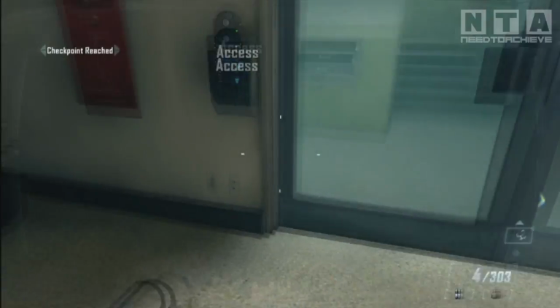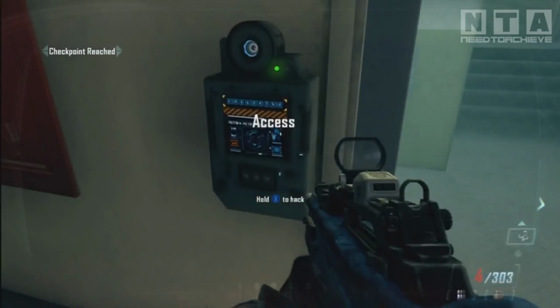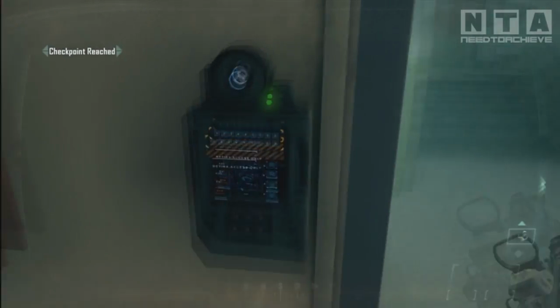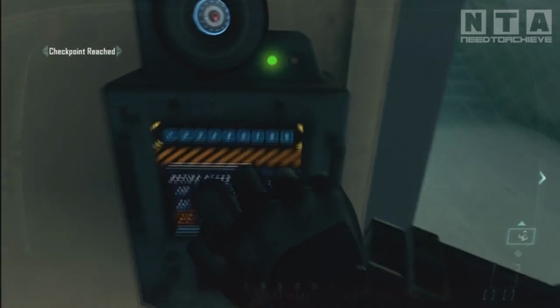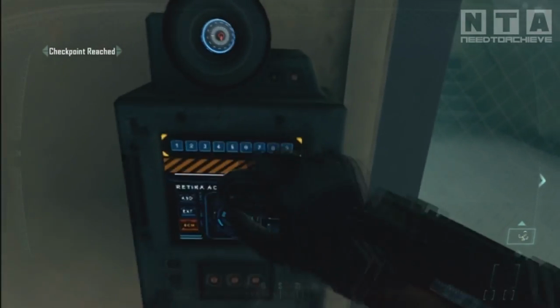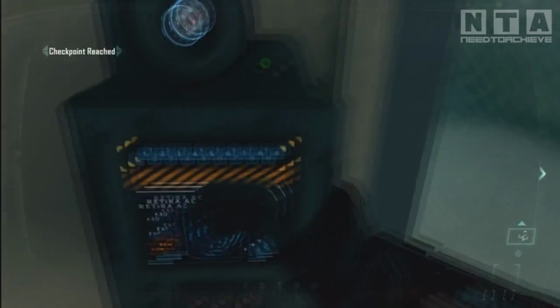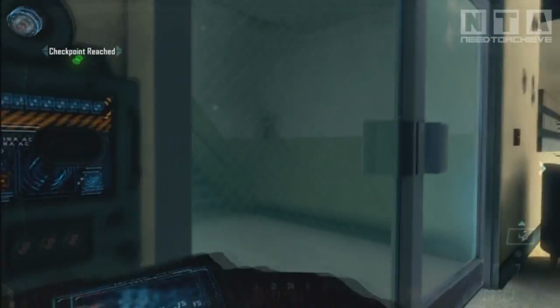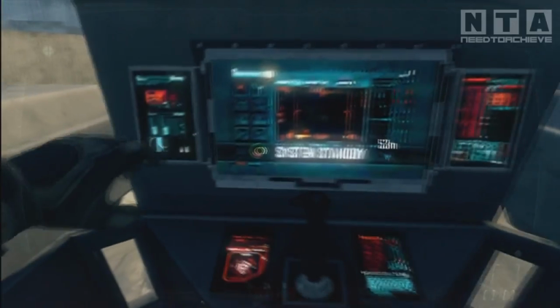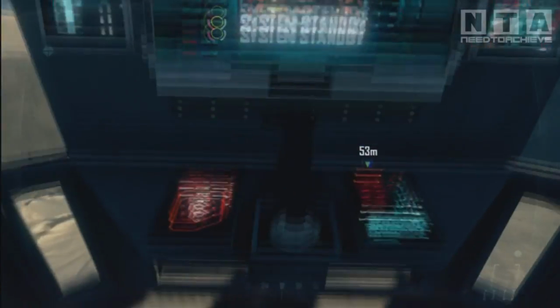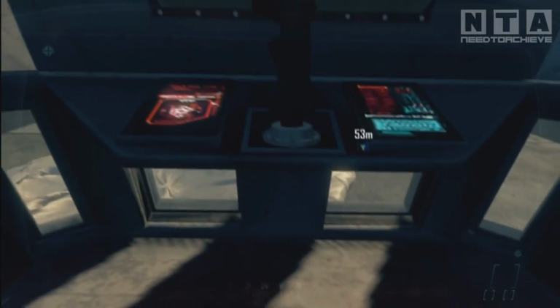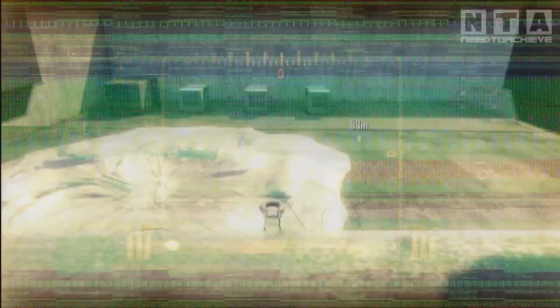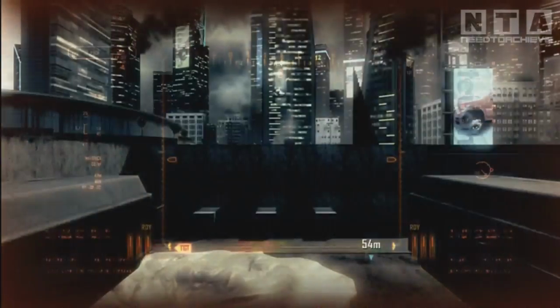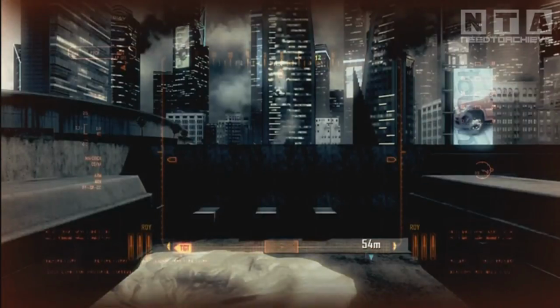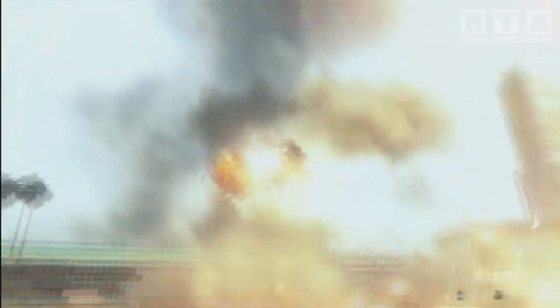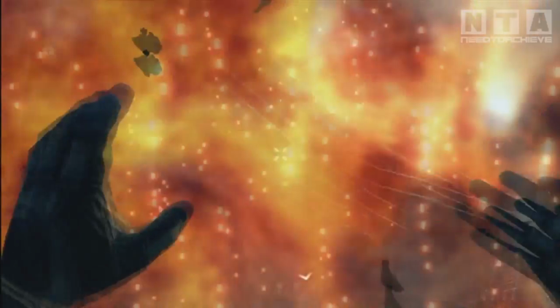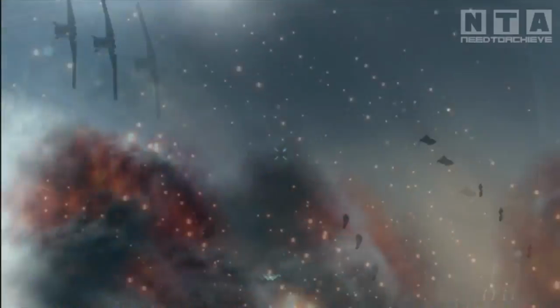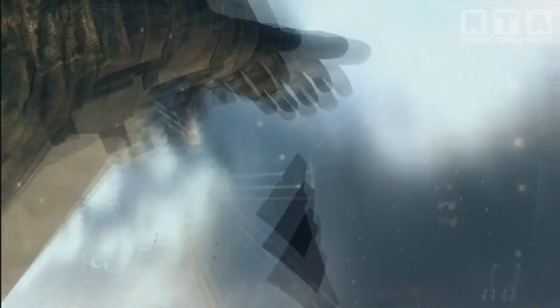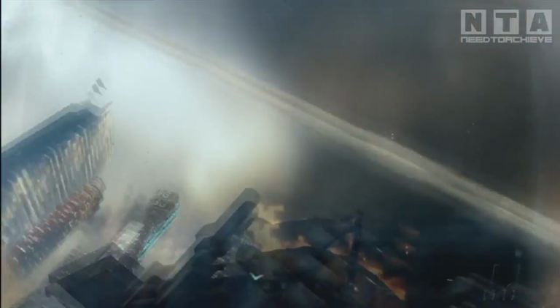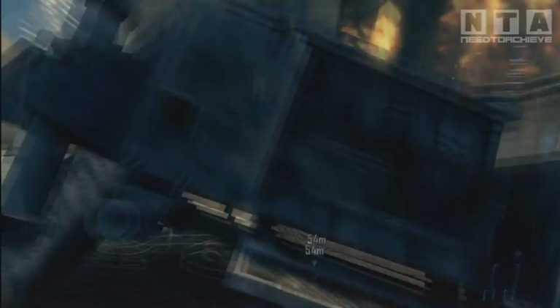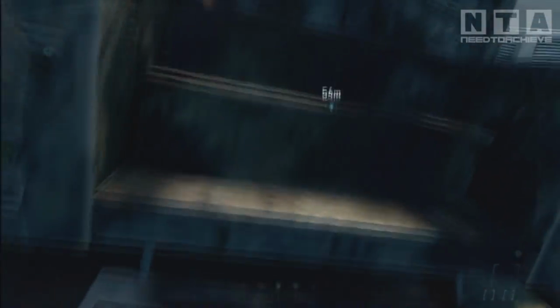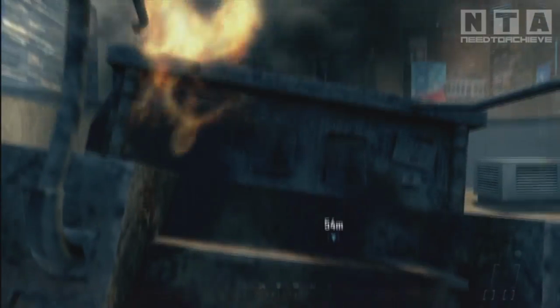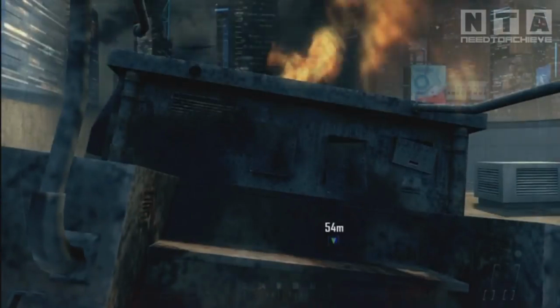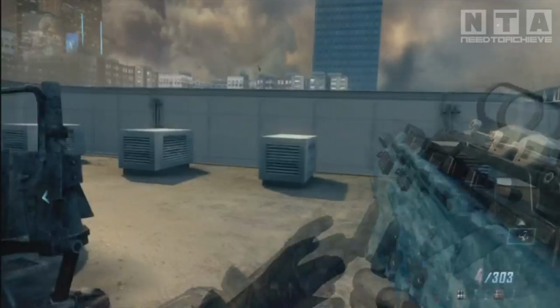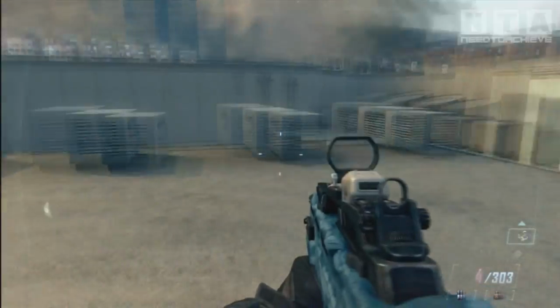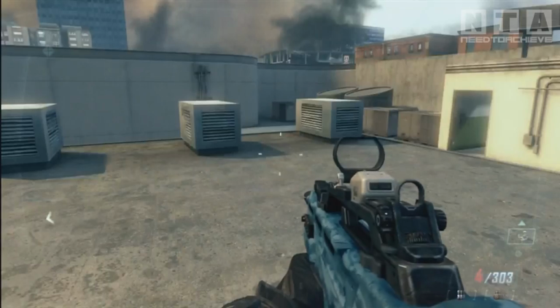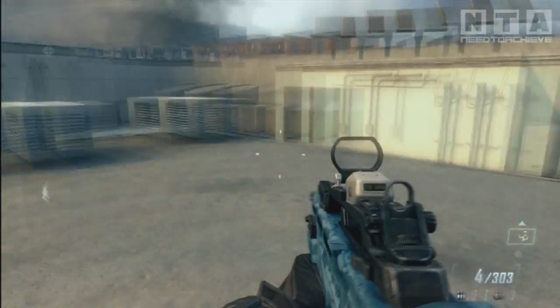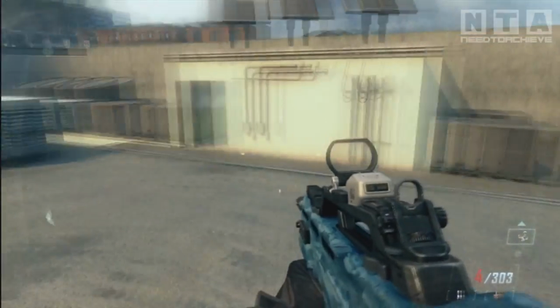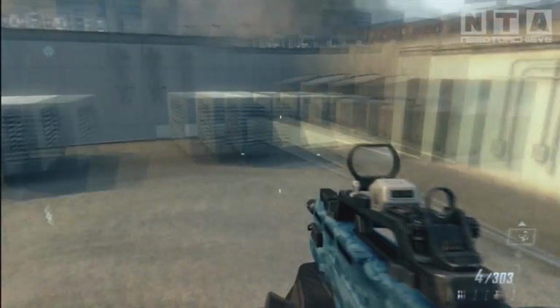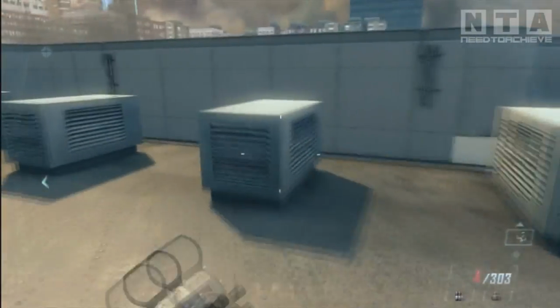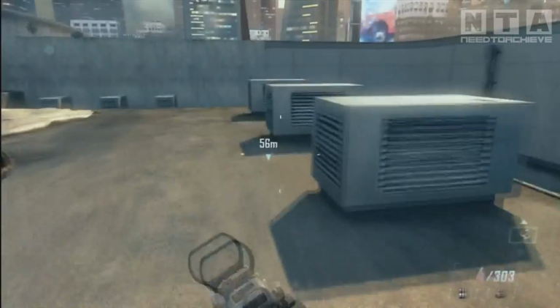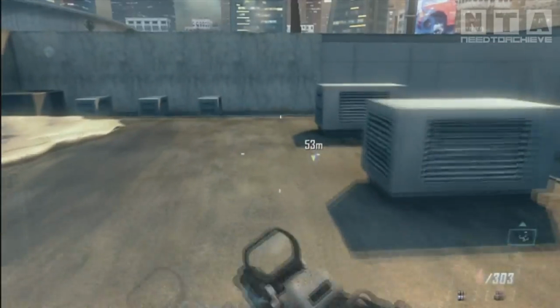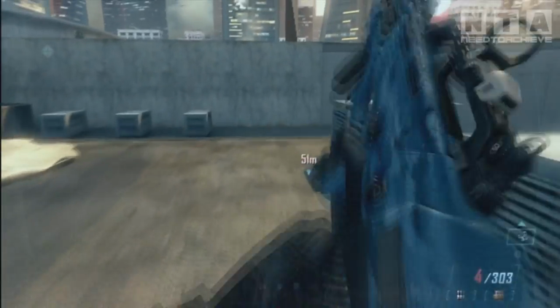Turn around and access this door. After going up the stairs and accessing the door, you'll come to a sound turret. There's nothing special you've got to do with it — just take out all the enemies possible, 30 to be precise.